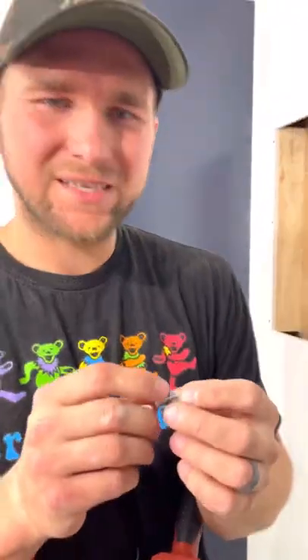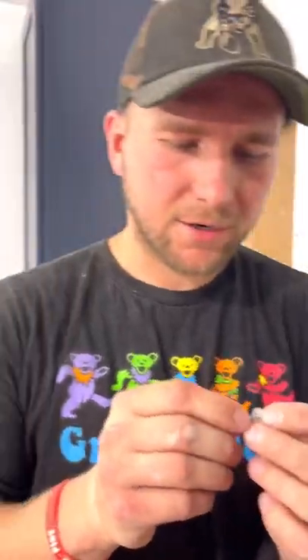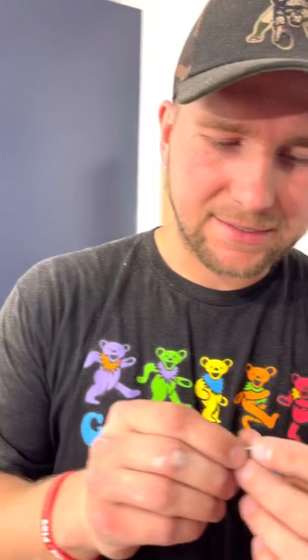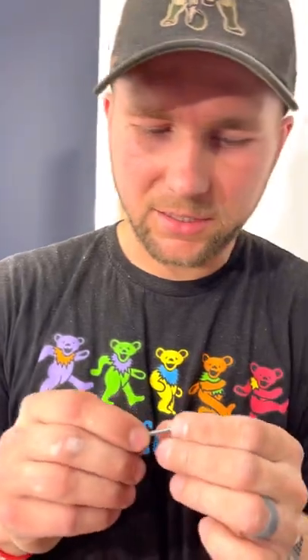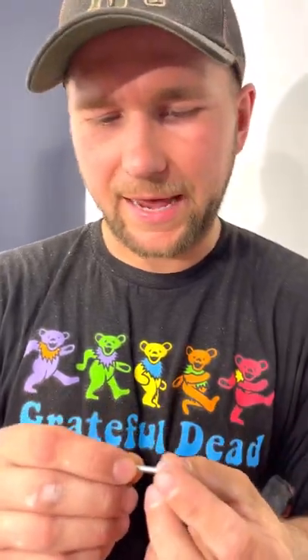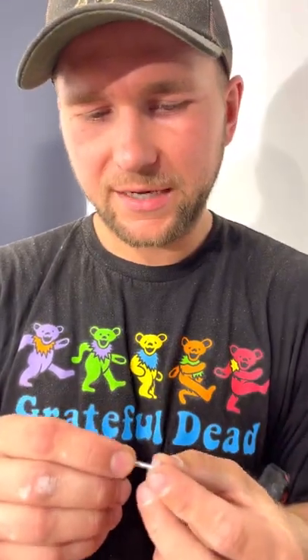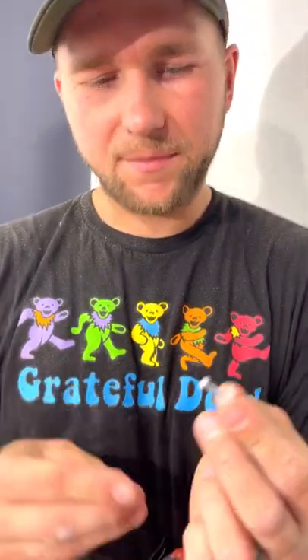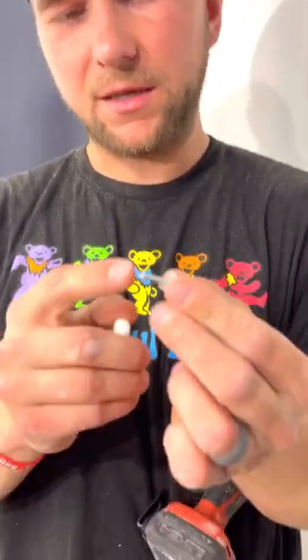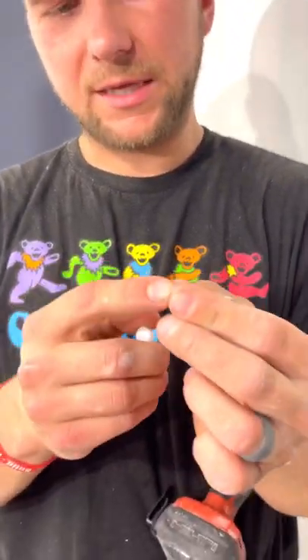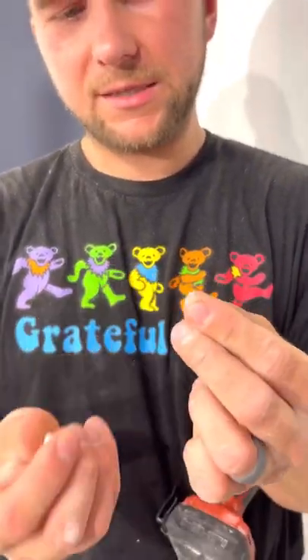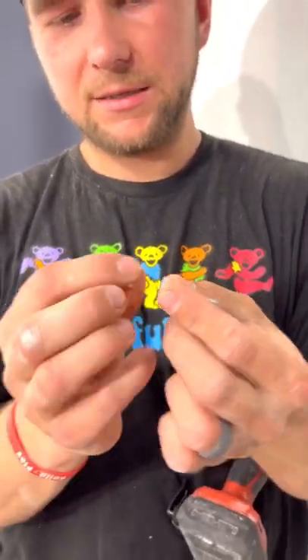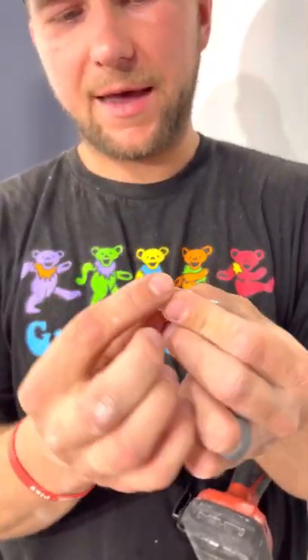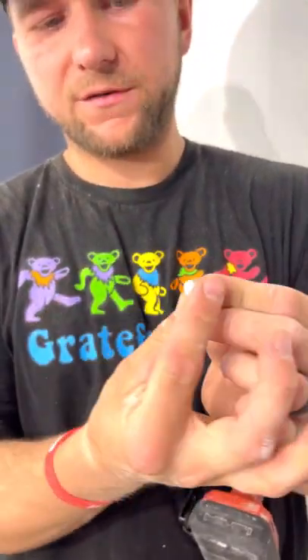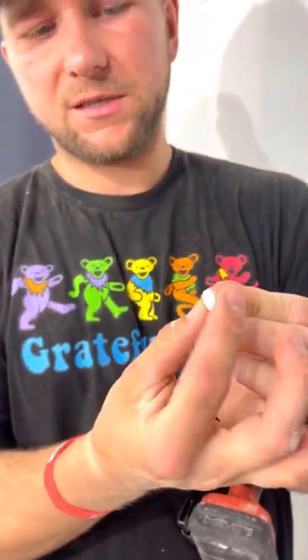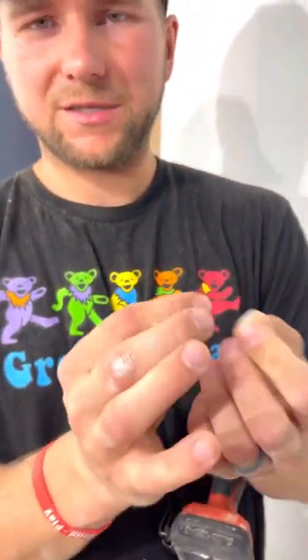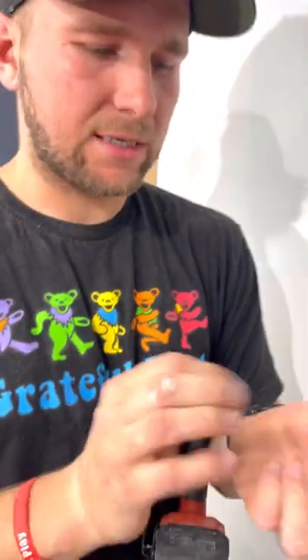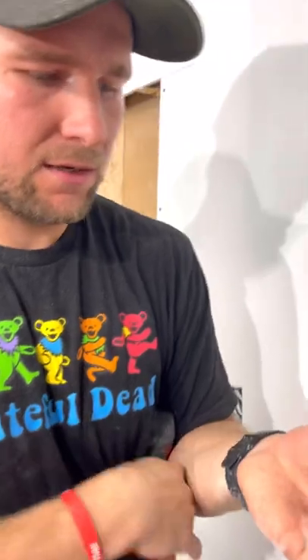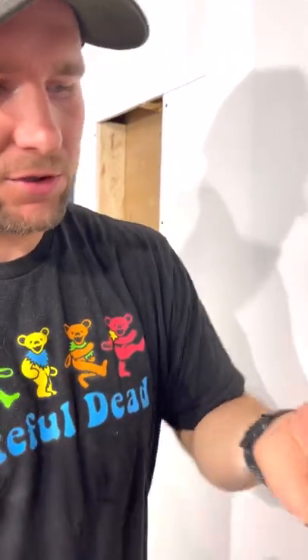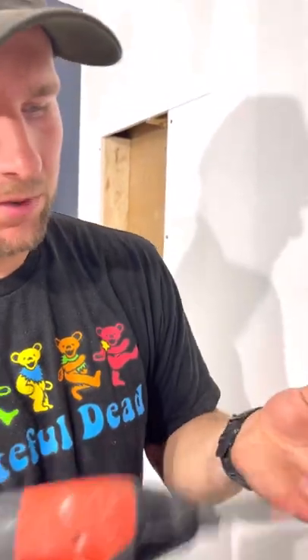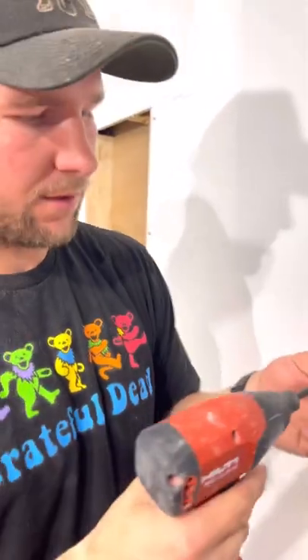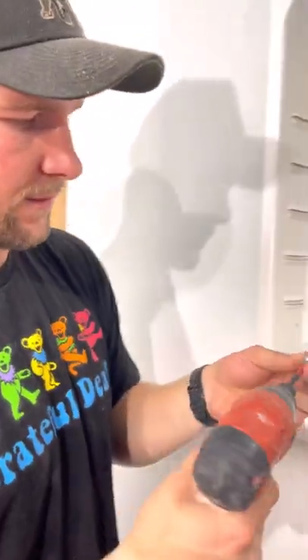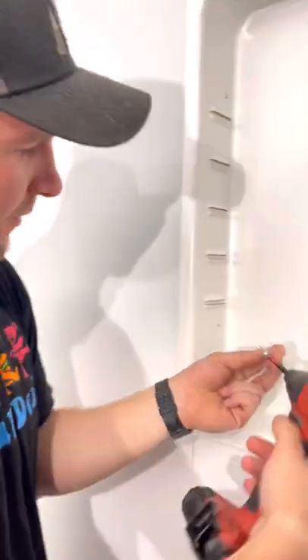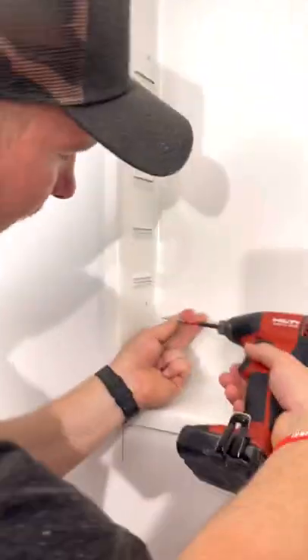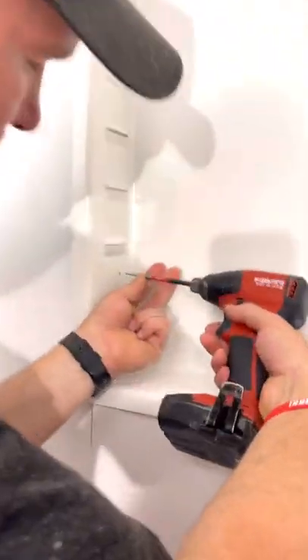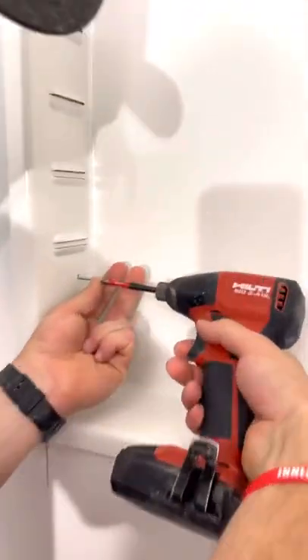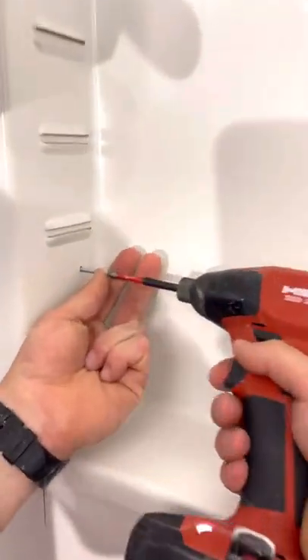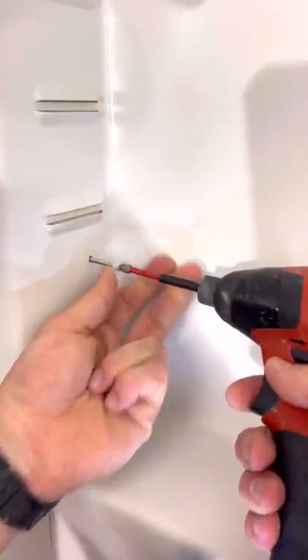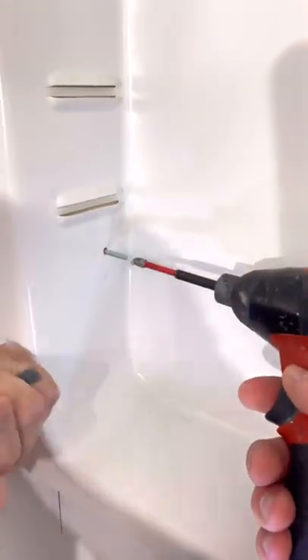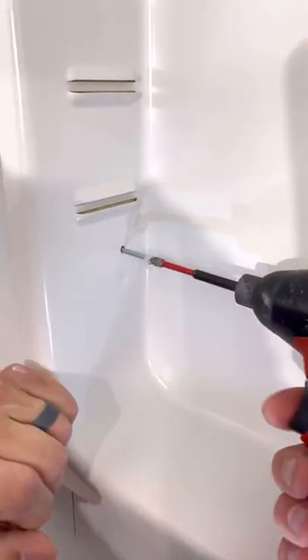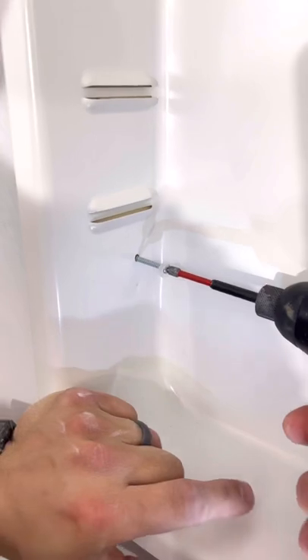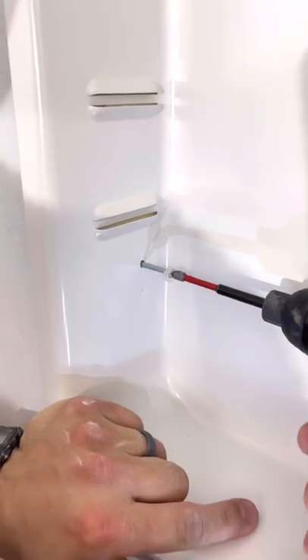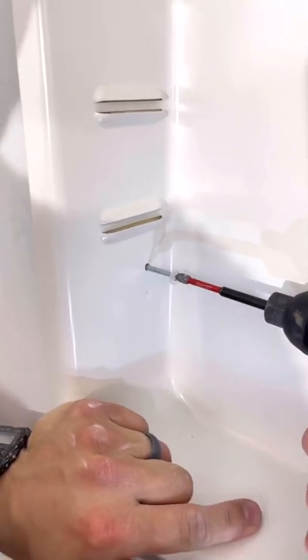This mirror has these little caps right here that go on like this, and then the cap covers the screw. This way it looks nice and clean. You put that on there, then screw it in. Push this in nicely and then screw it in.